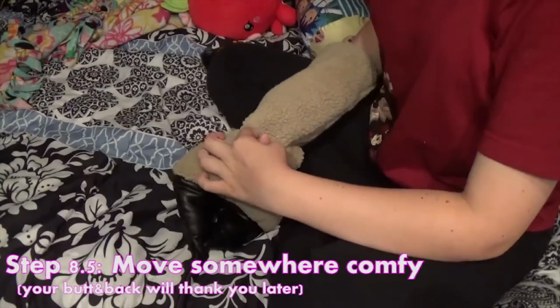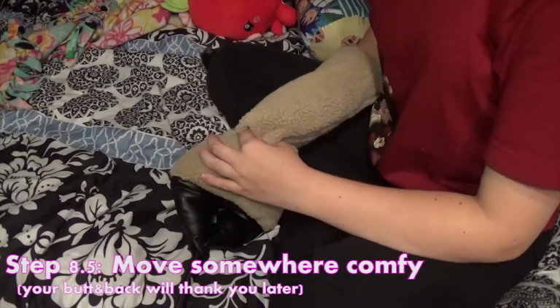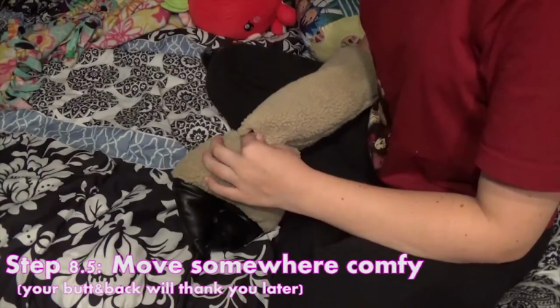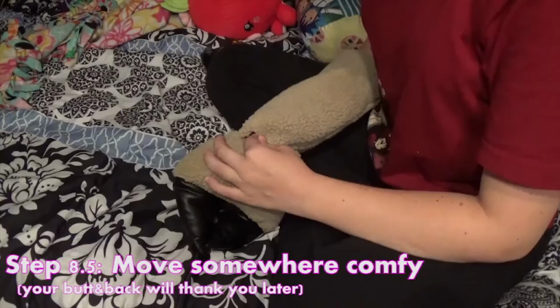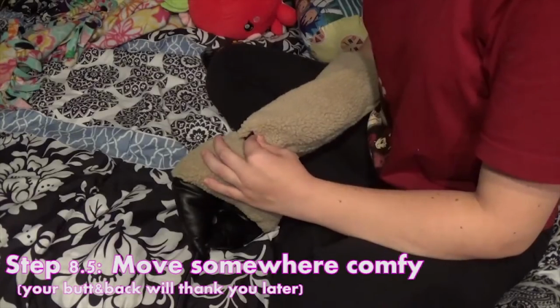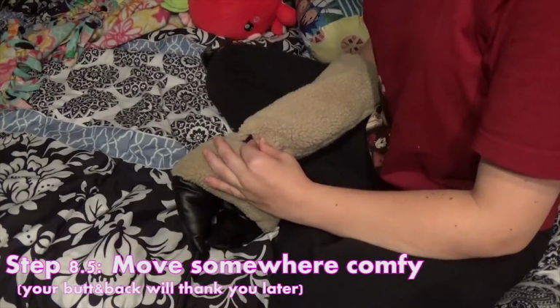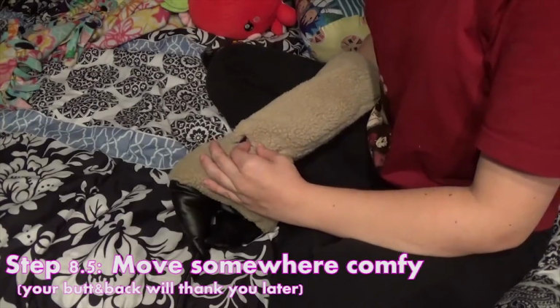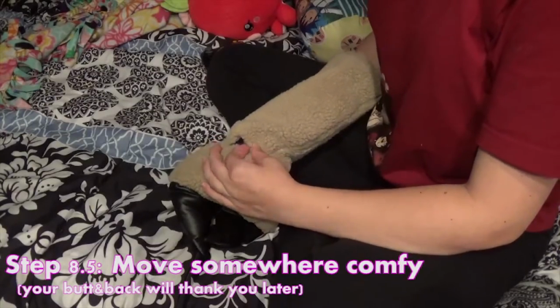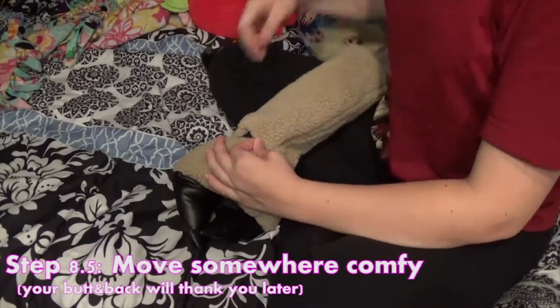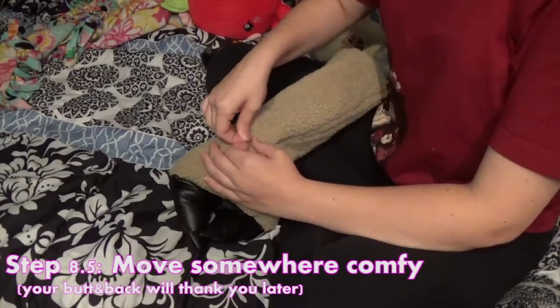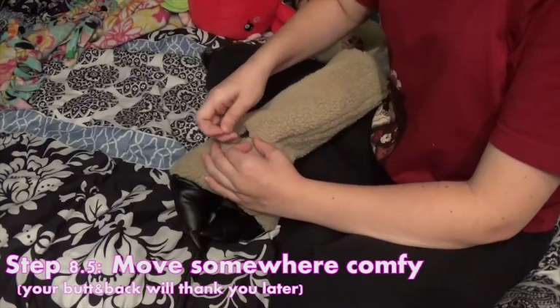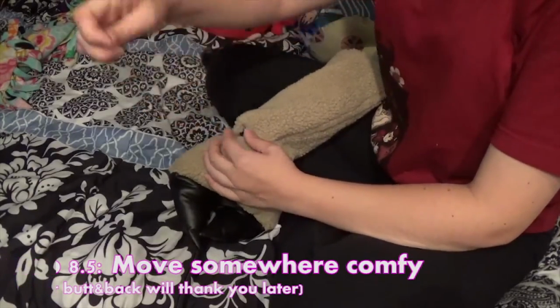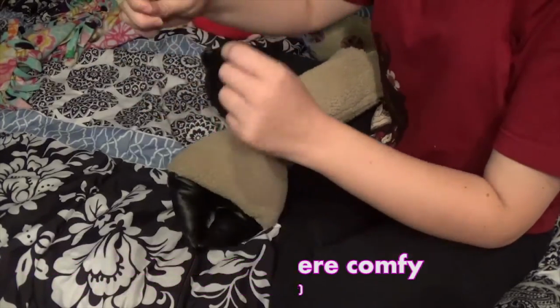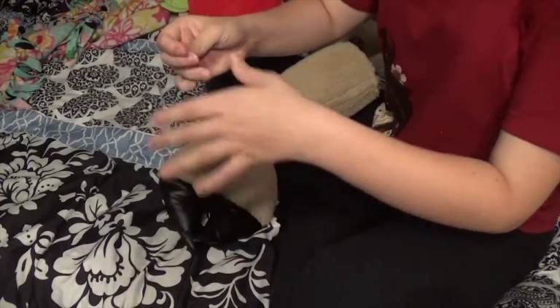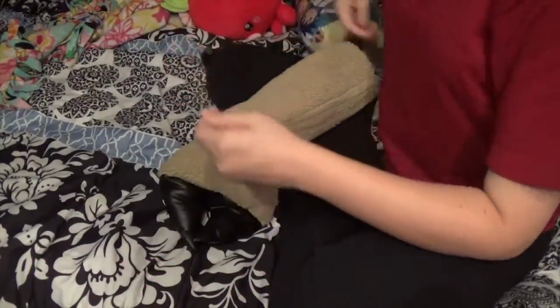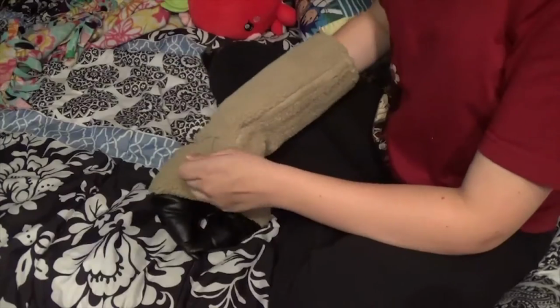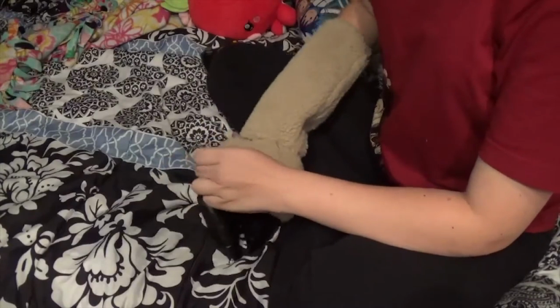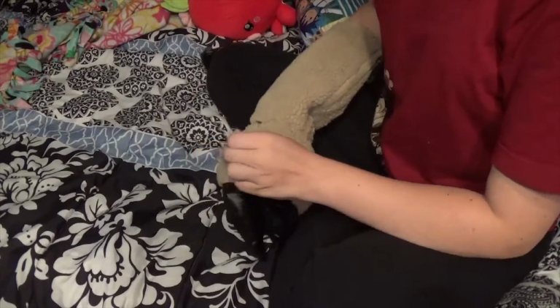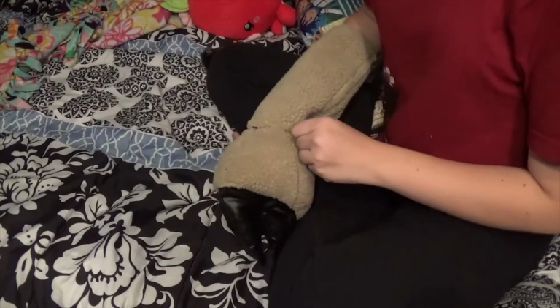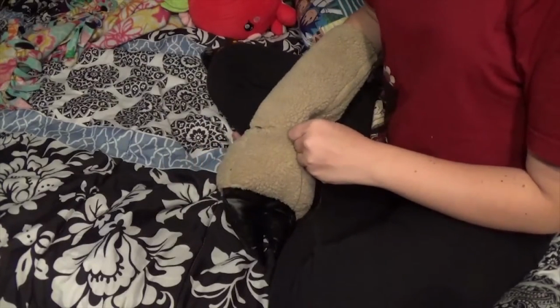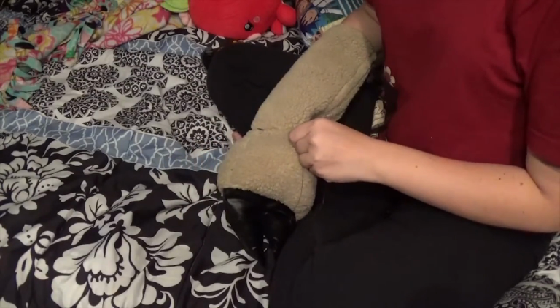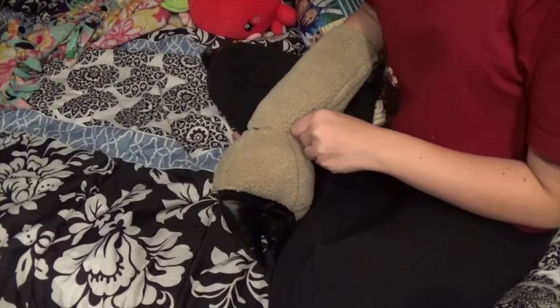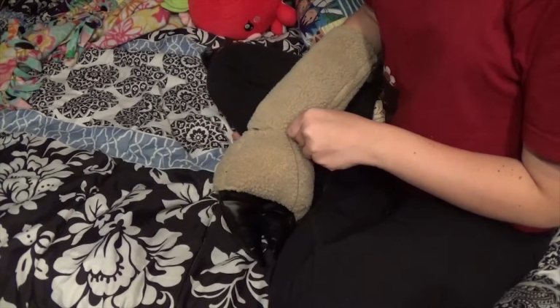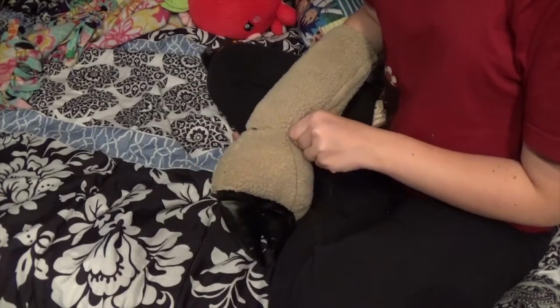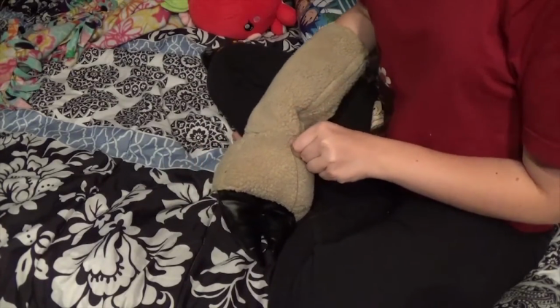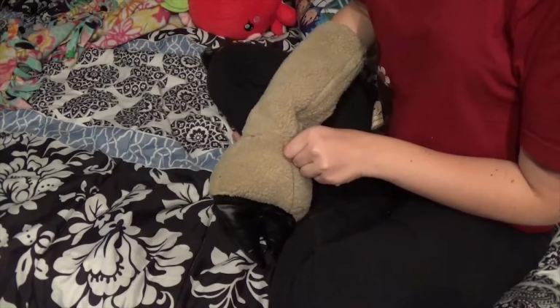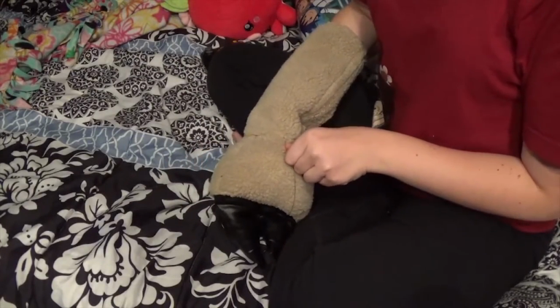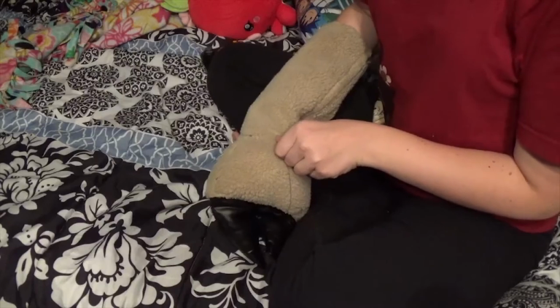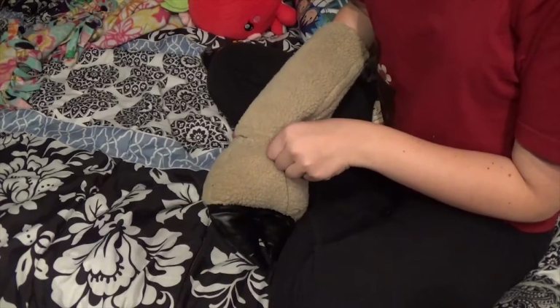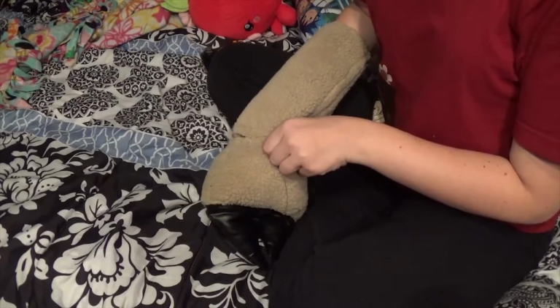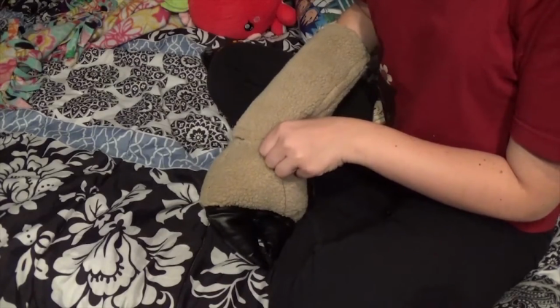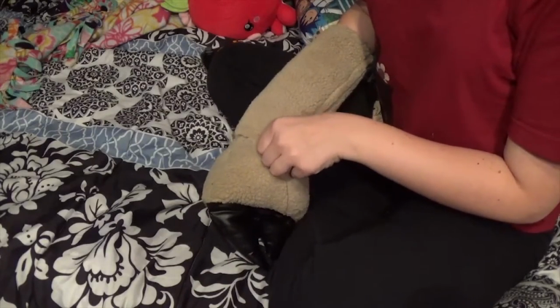Step eight point five: find a nice seat, get comfy, put on a movie or something because you're going to be hunched over this ball of fluff for at least a few minutes. Maybe it took me extra long because I'm awful at hand sewing, but my body started to hurt.